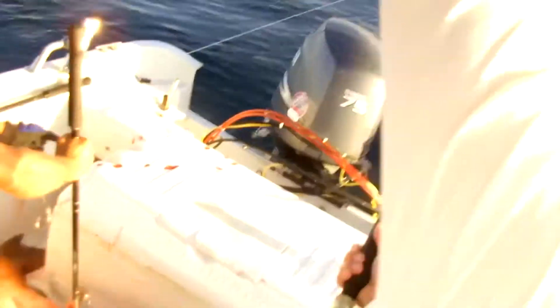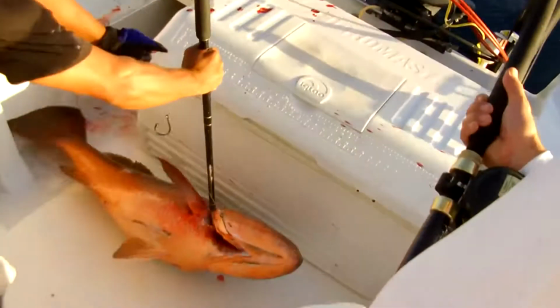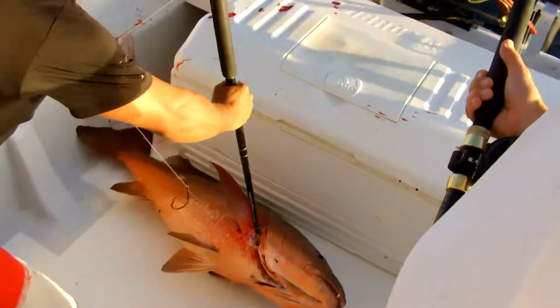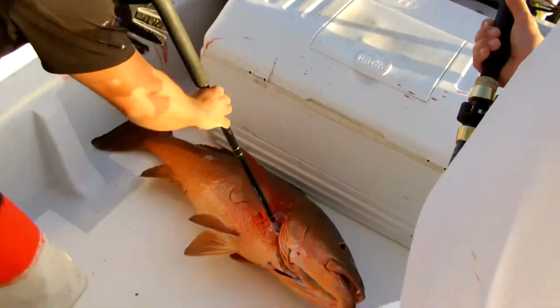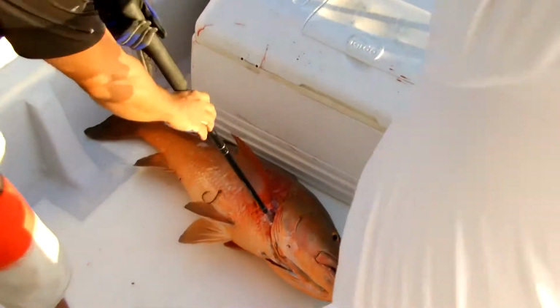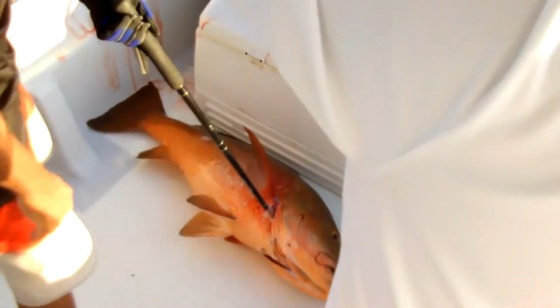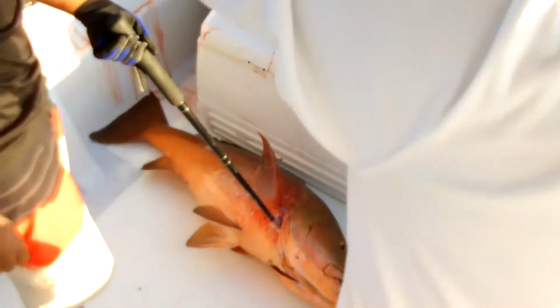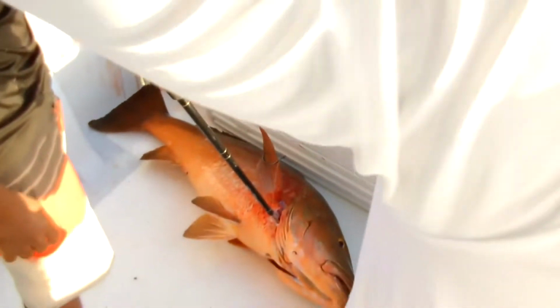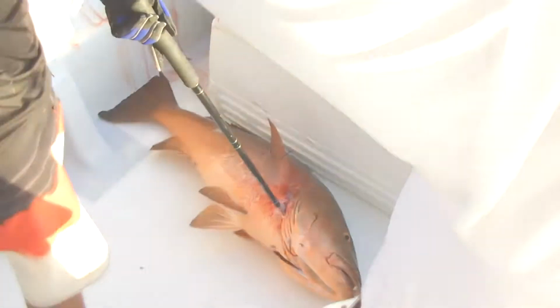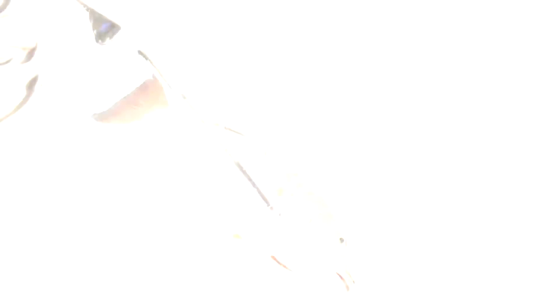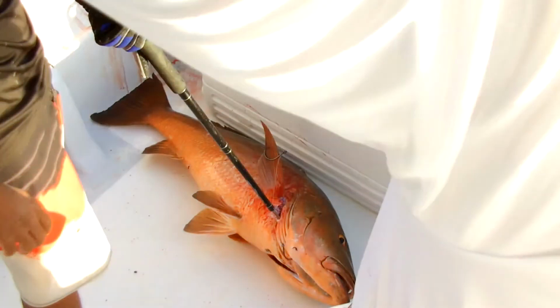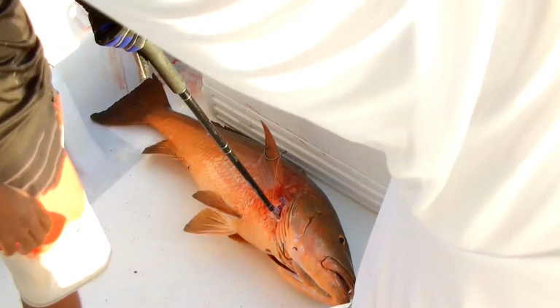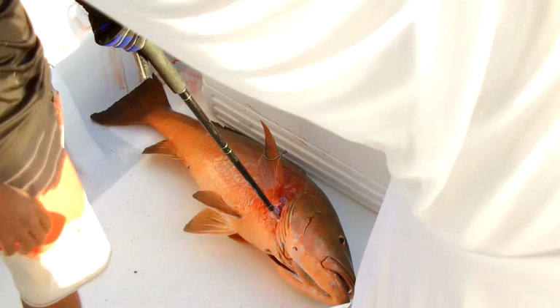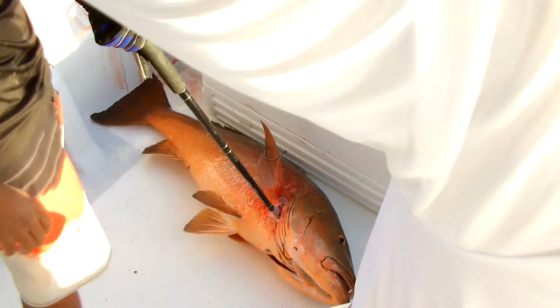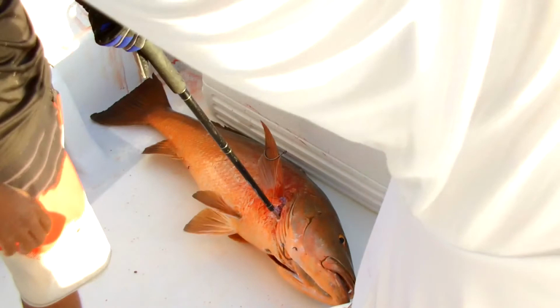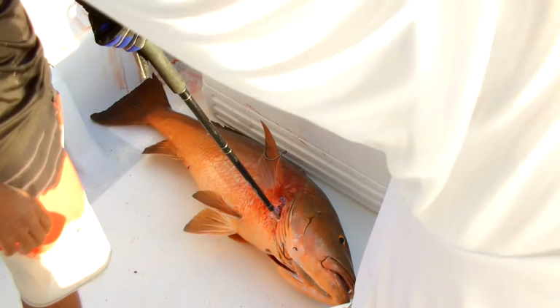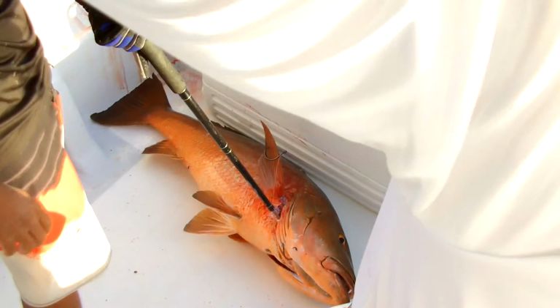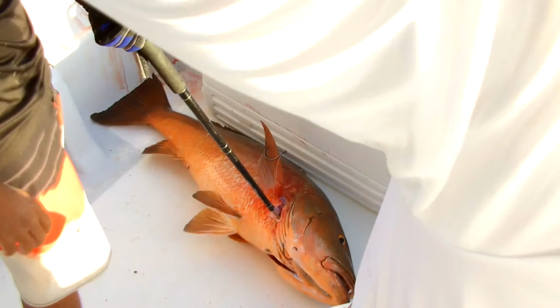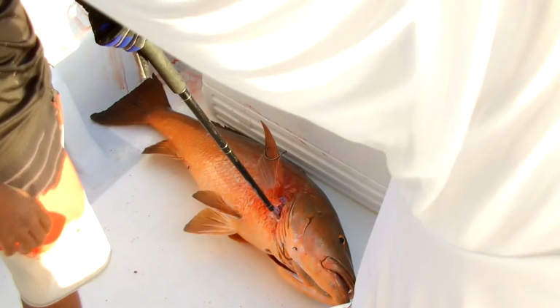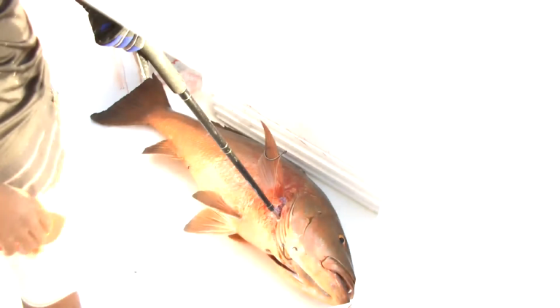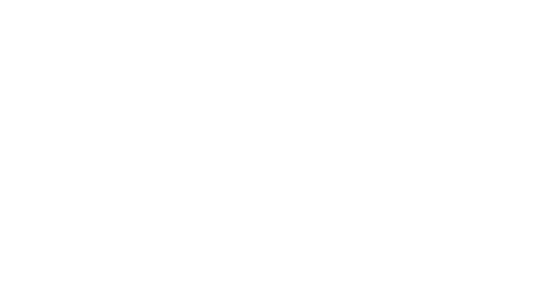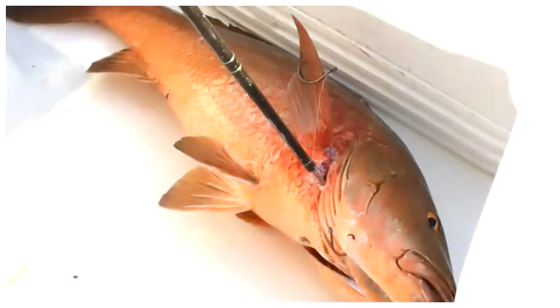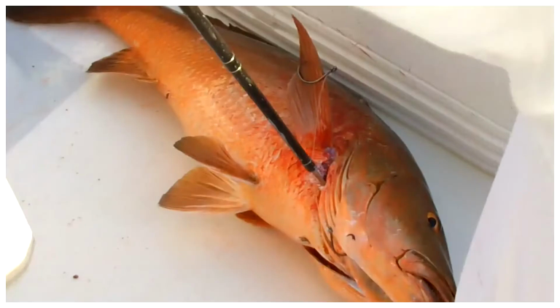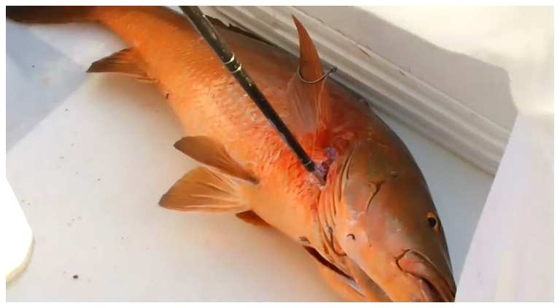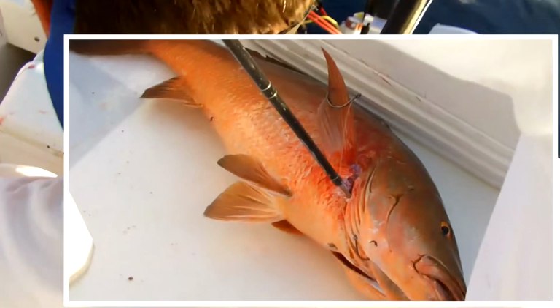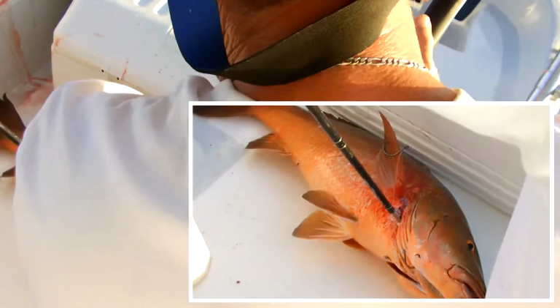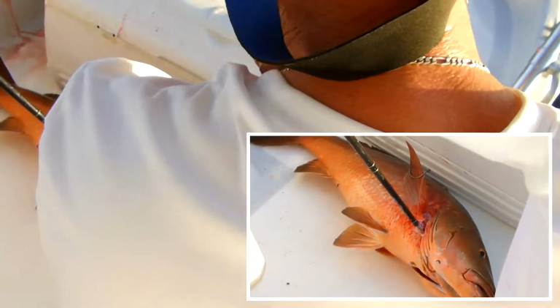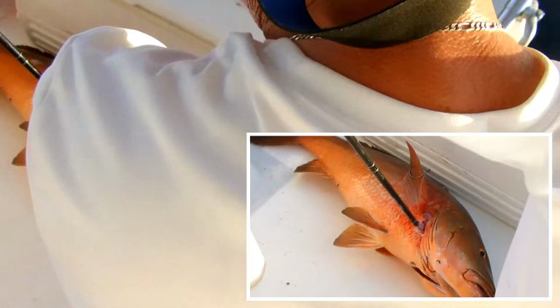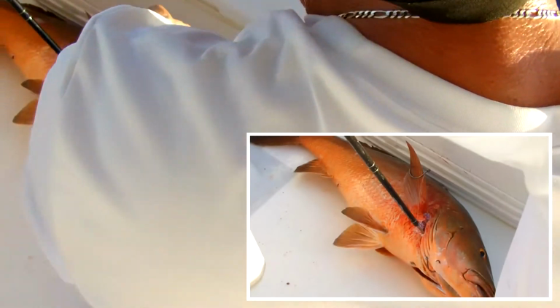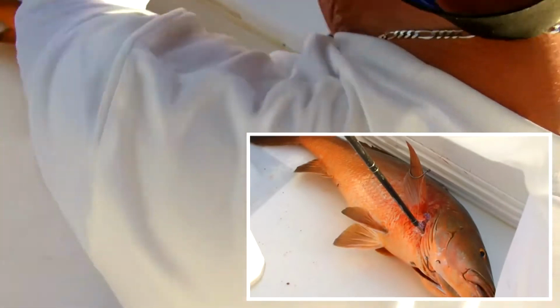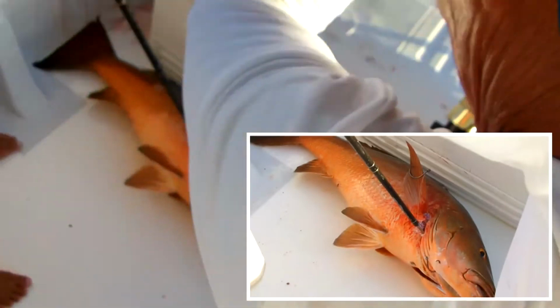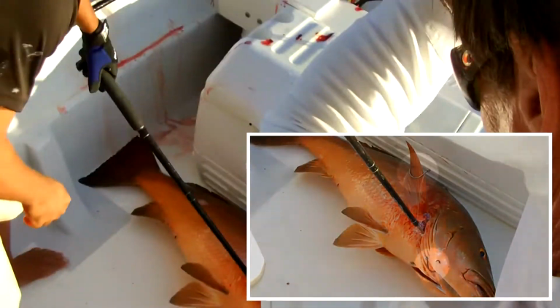Oh wow. He's a little one, he's a little one. I felt that hook pull — remember I told you that hook pull? Oh wow.